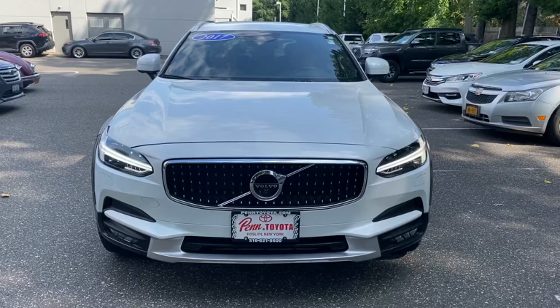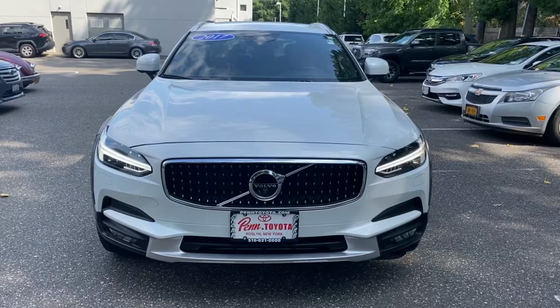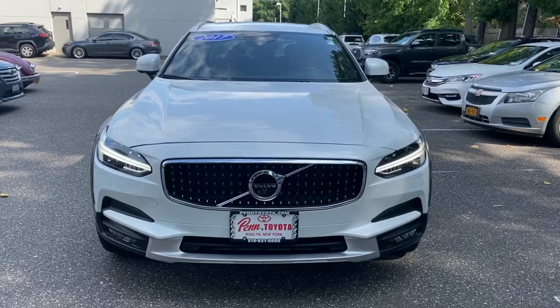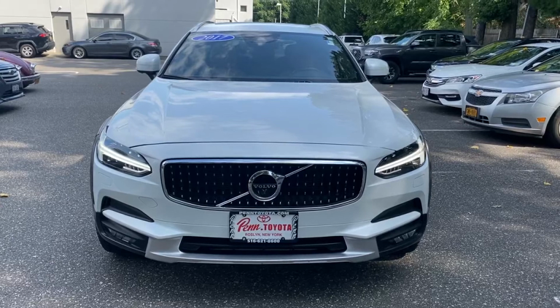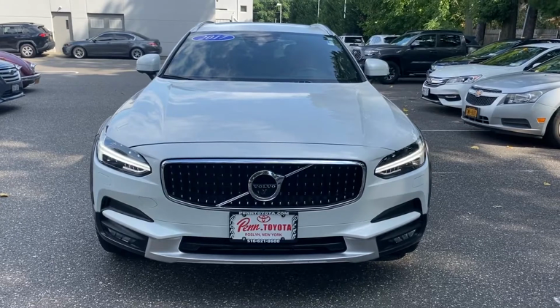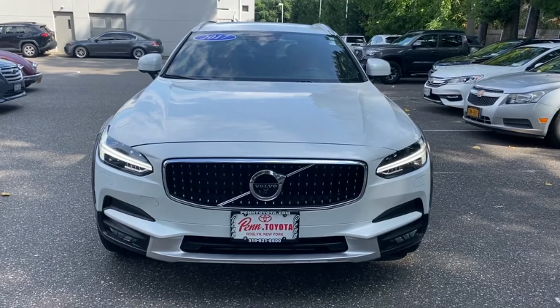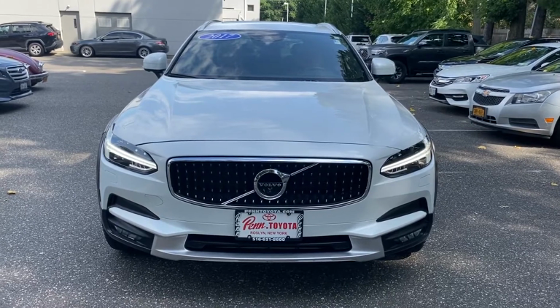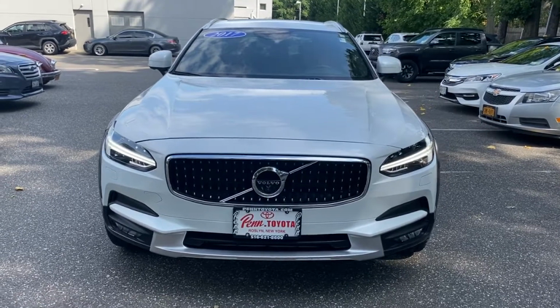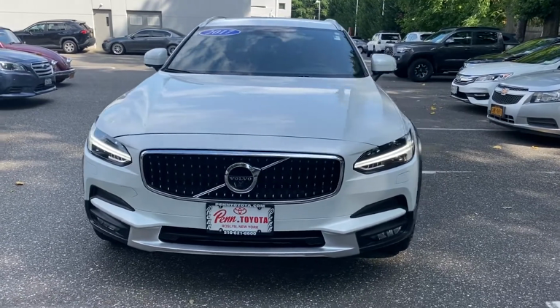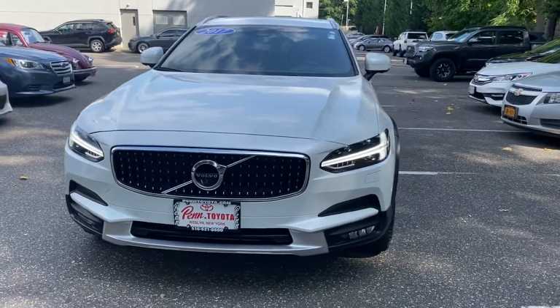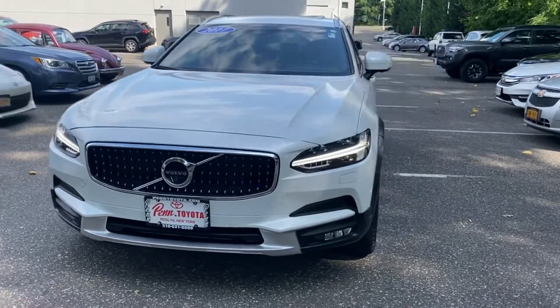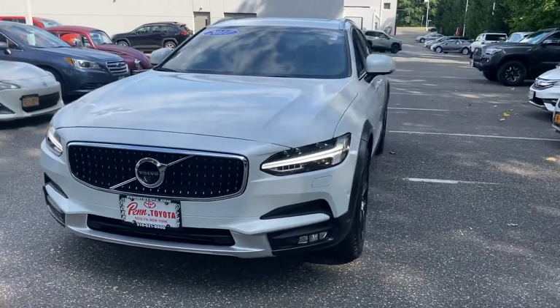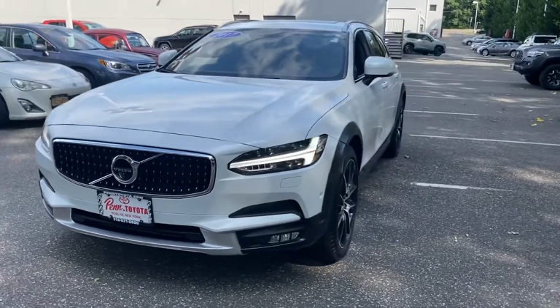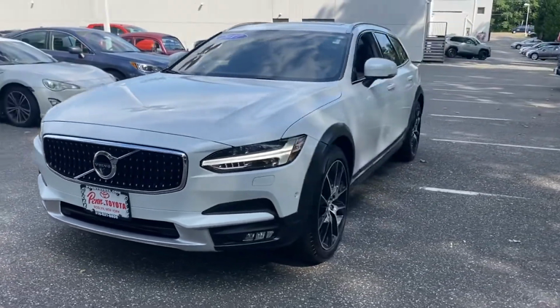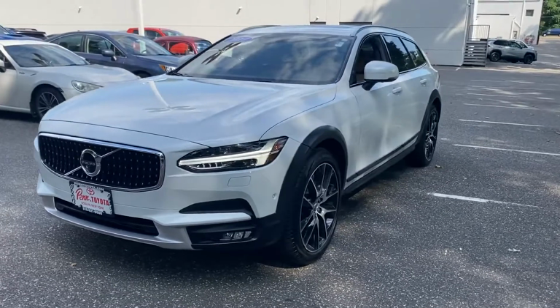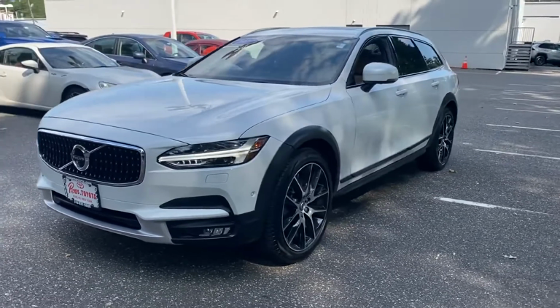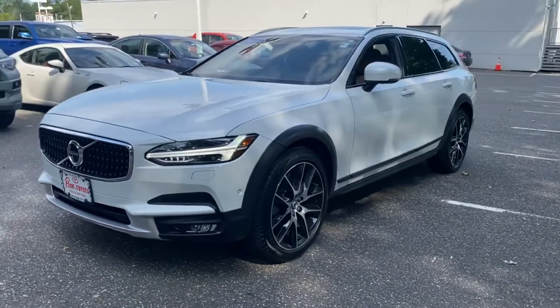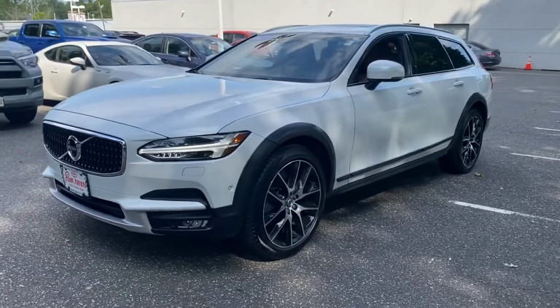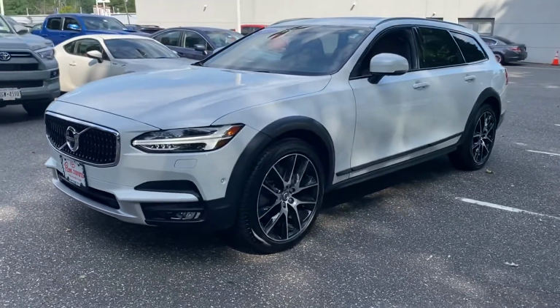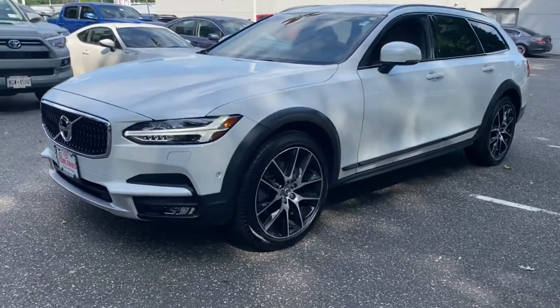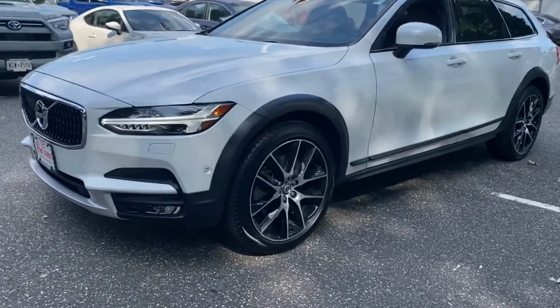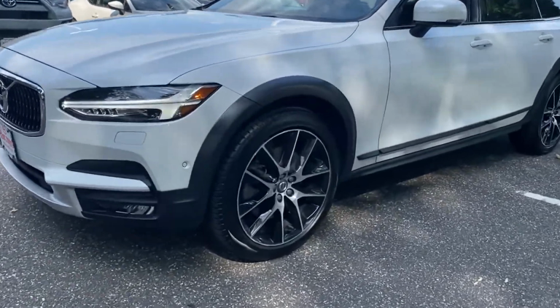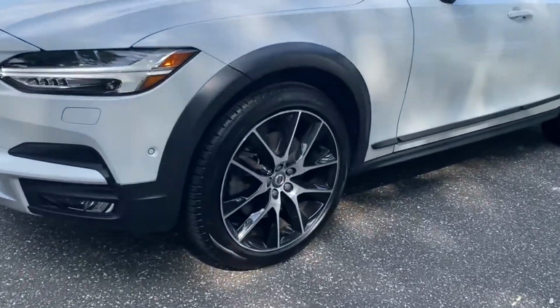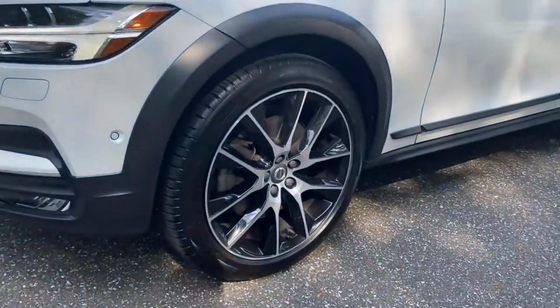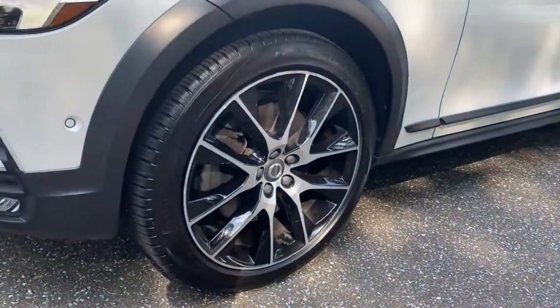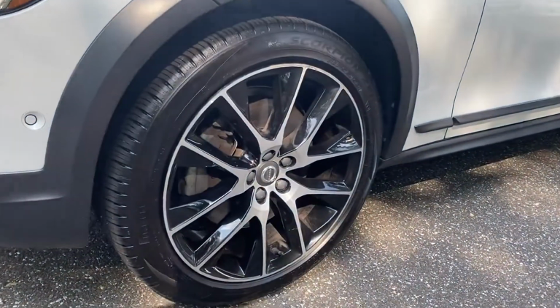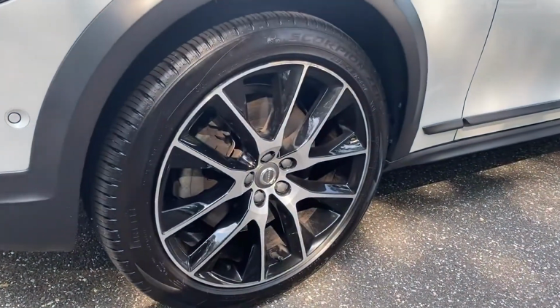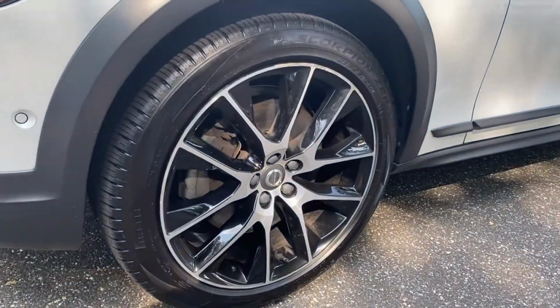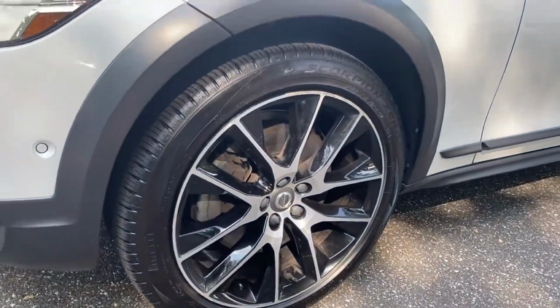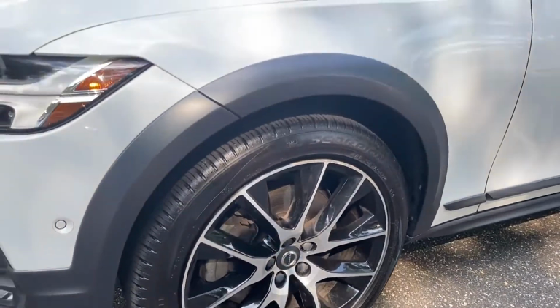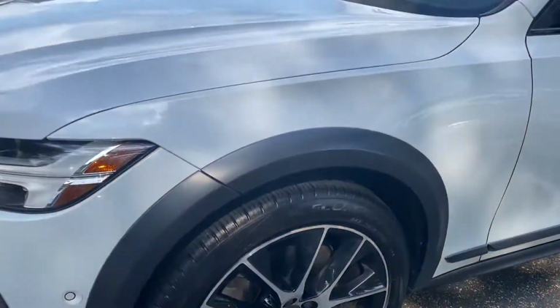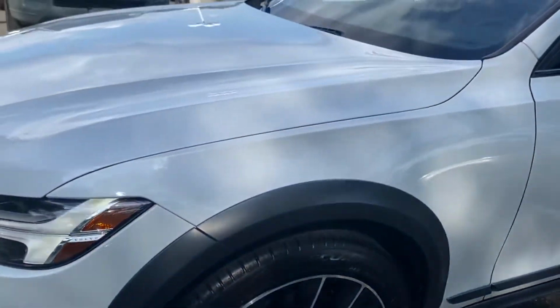2017 Volvo V90 Cross Country with less than 40,000 miles on the odometer. This sedan combines safety and comfort with style and performance.